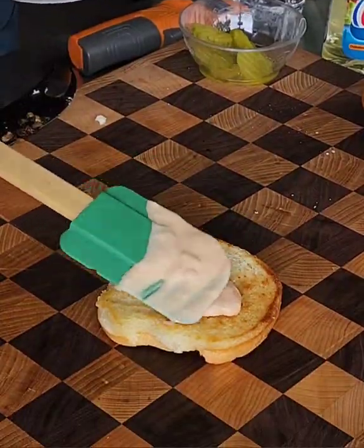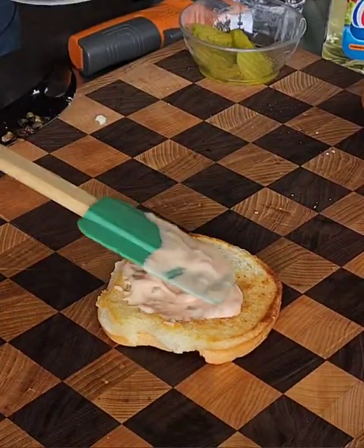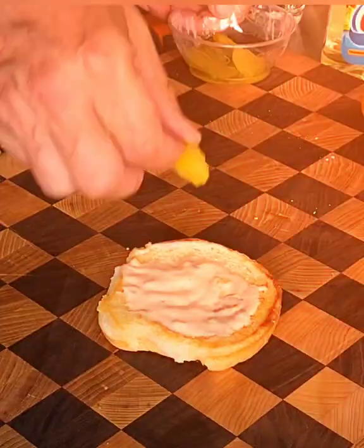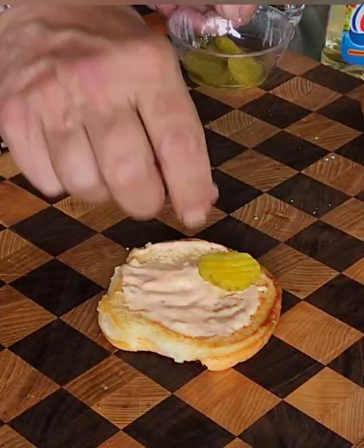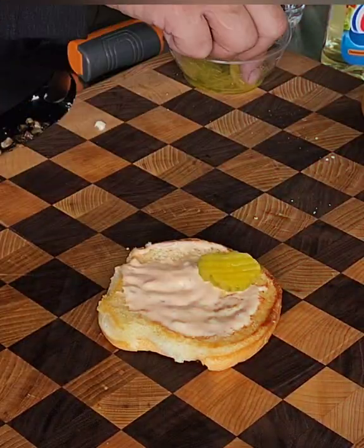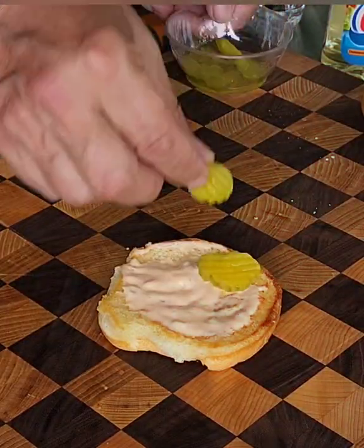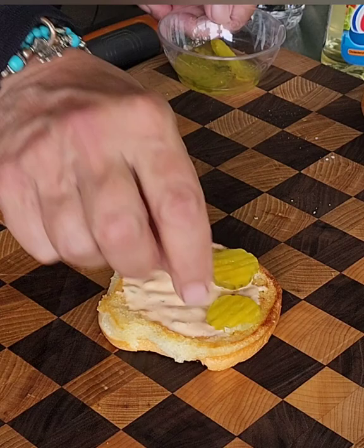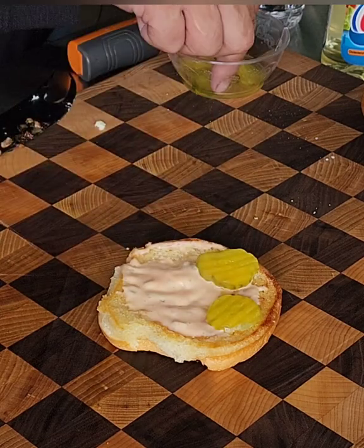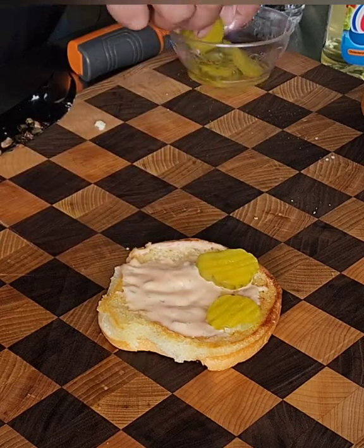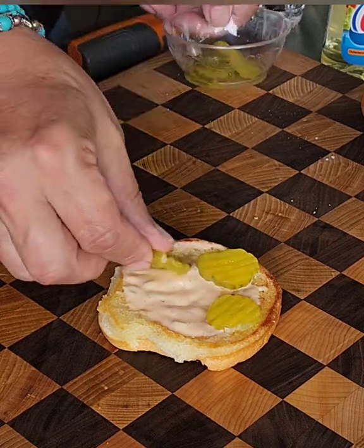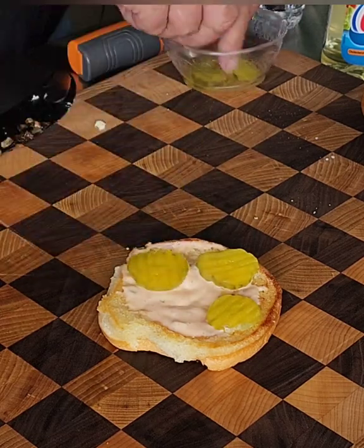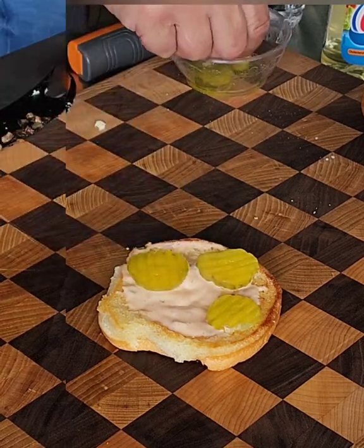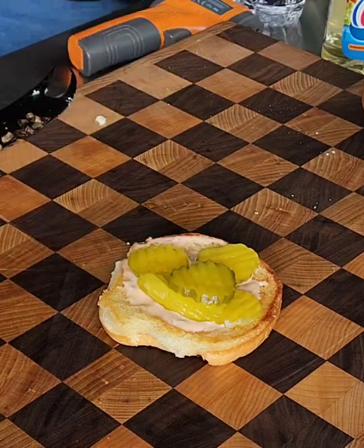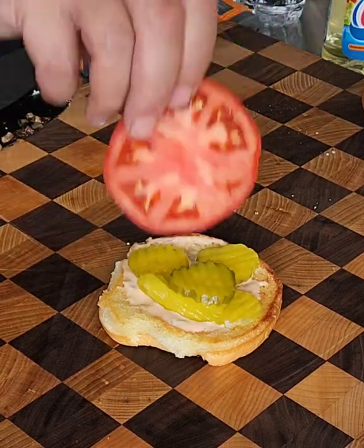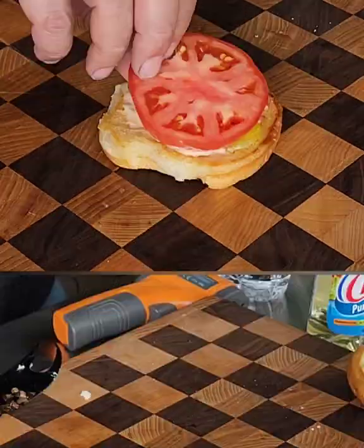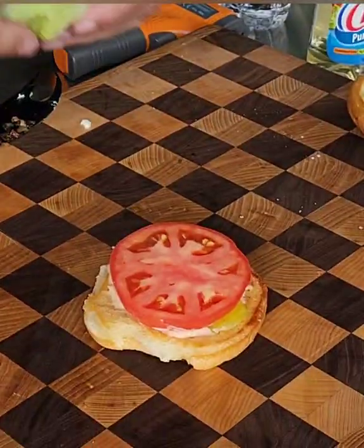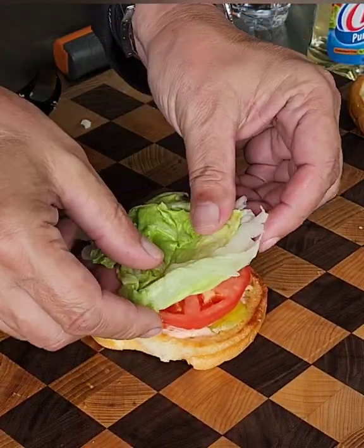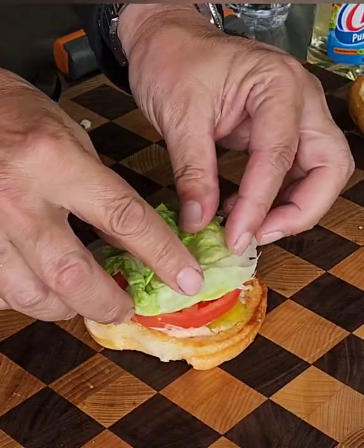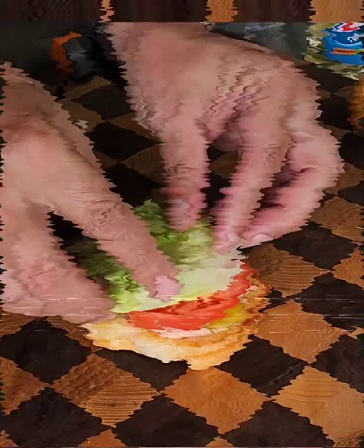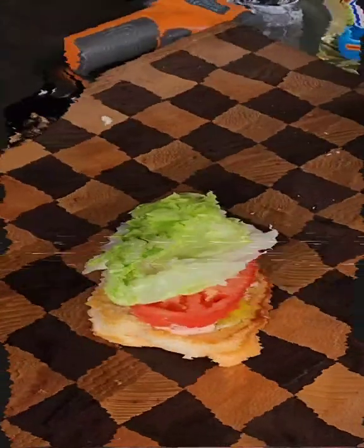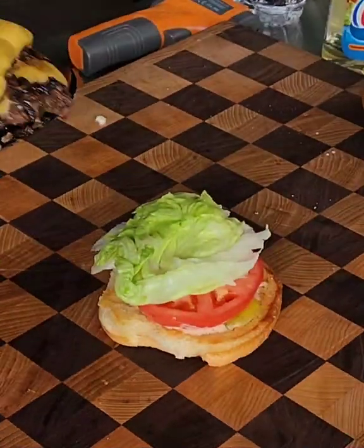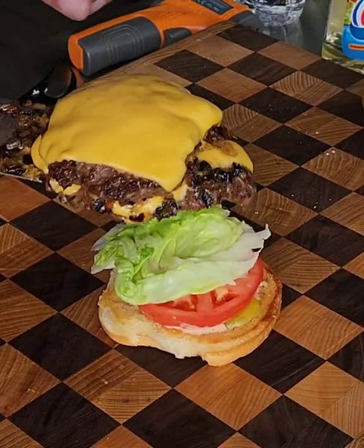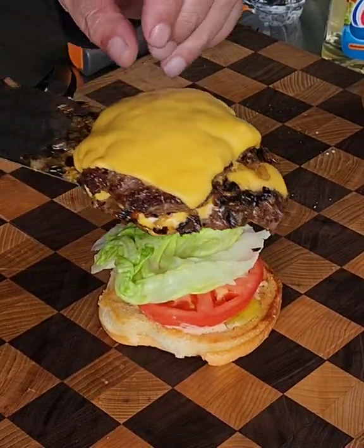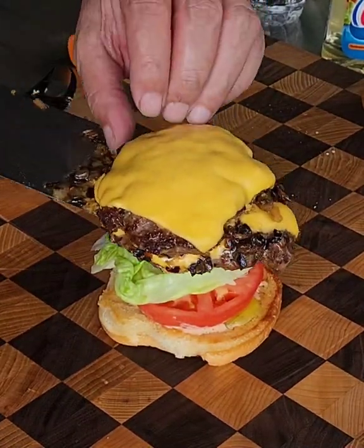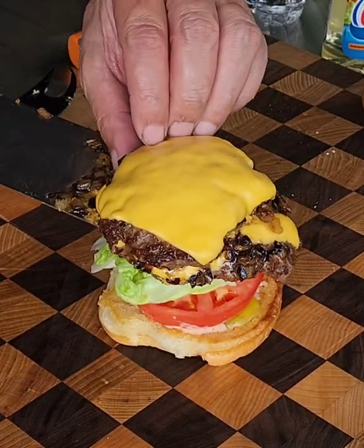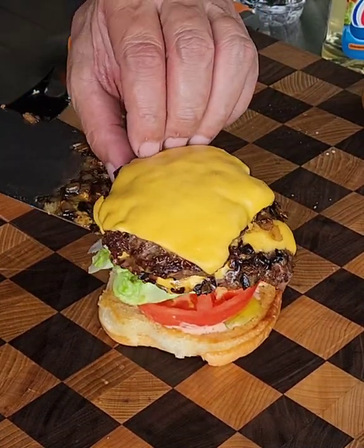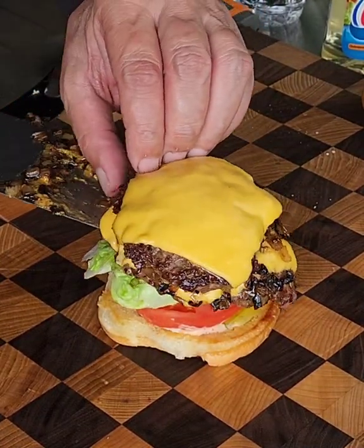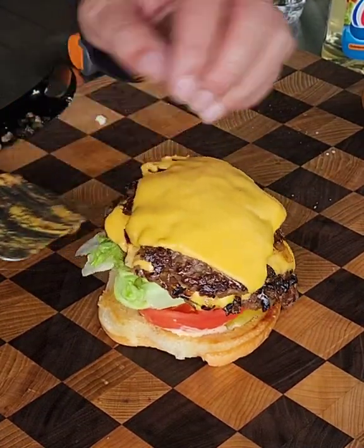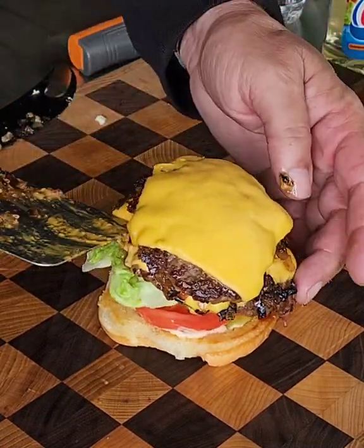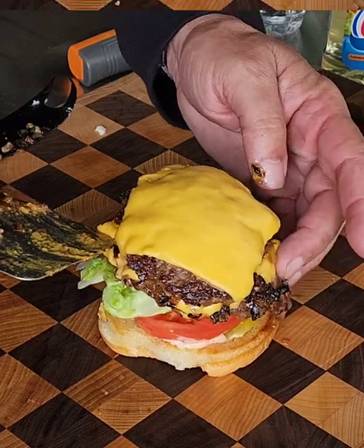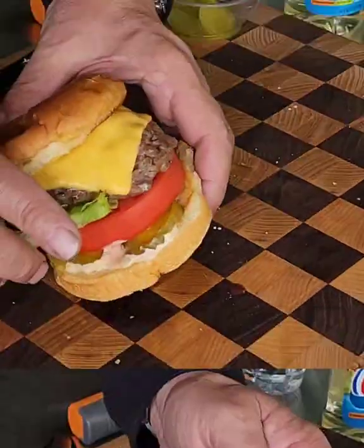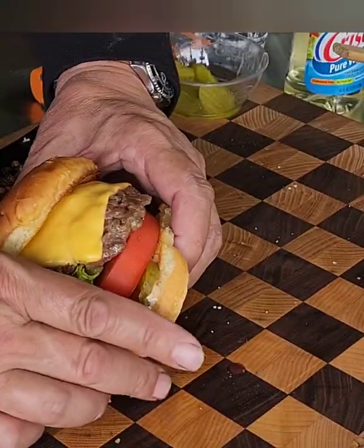In the meantime, head on over to the board. Secret sauce, pickles, gotta have a thick sliced tomato, a little bit of lettuce. Get those bad boys on. You're going to crown it, you're going to love it.